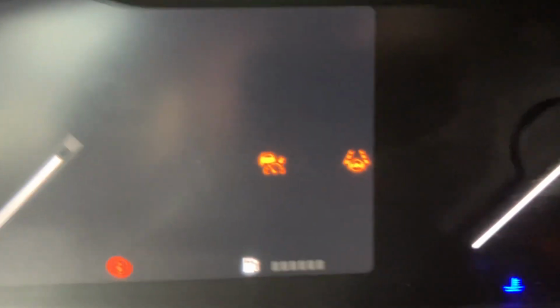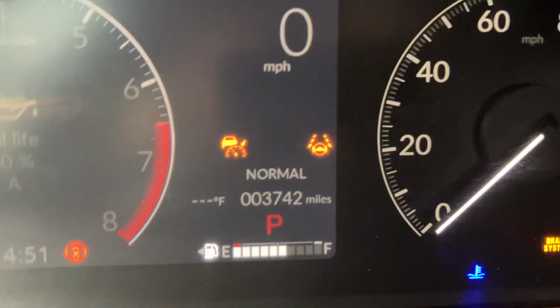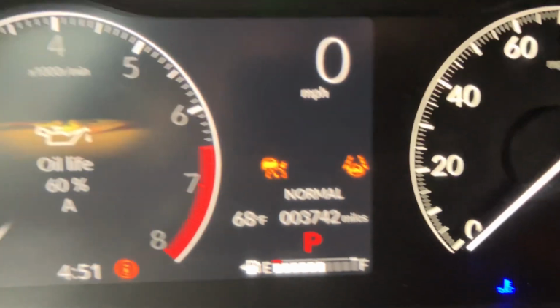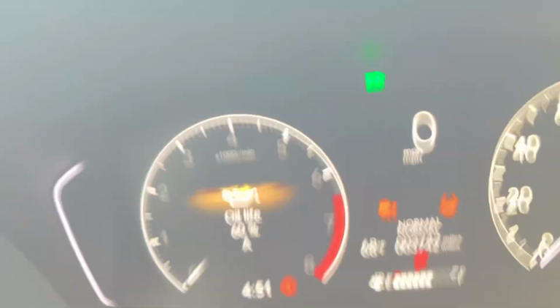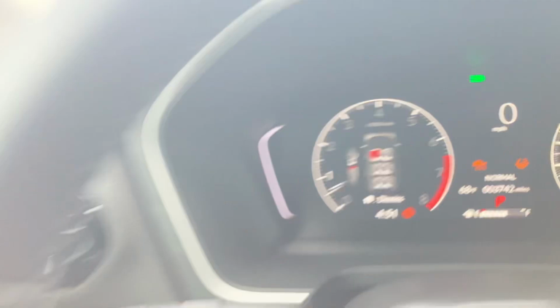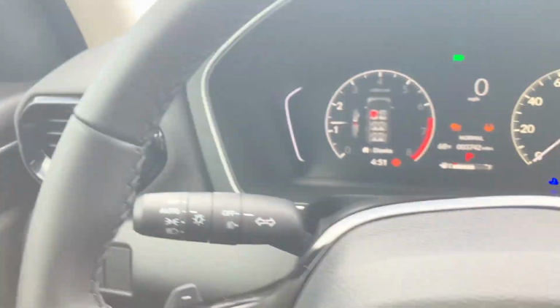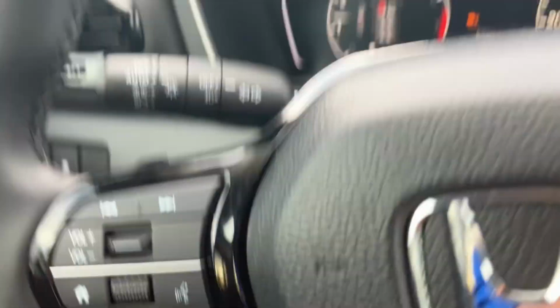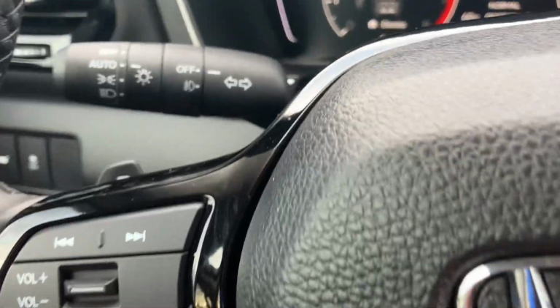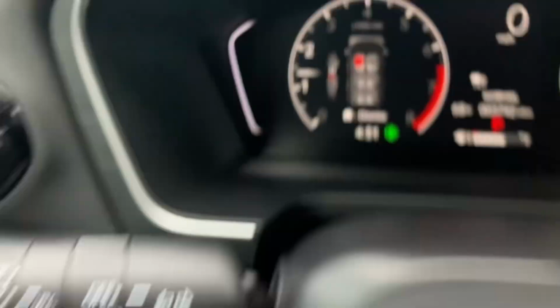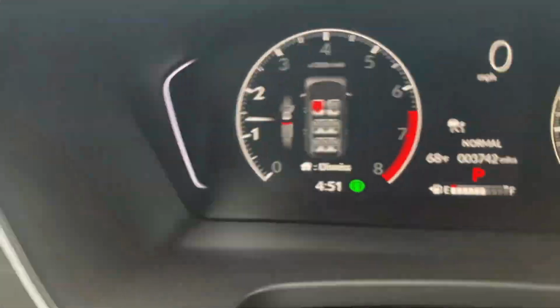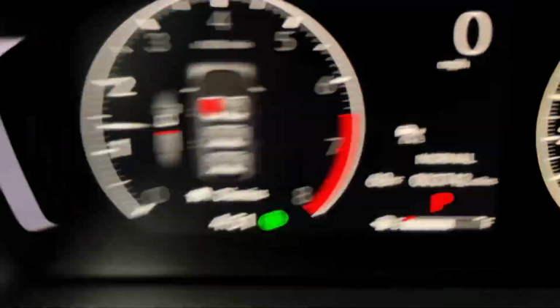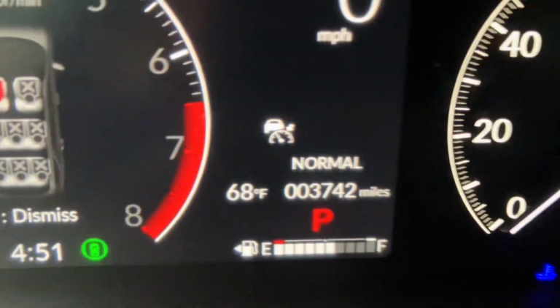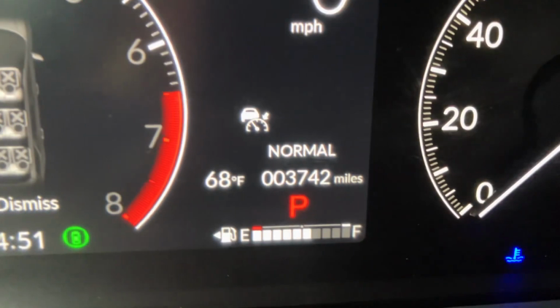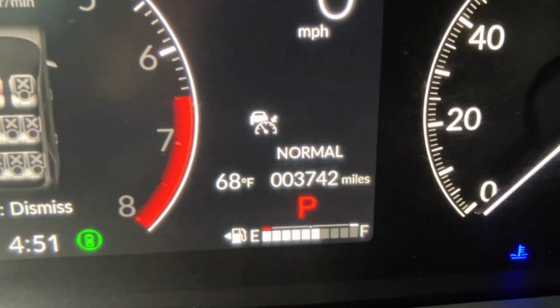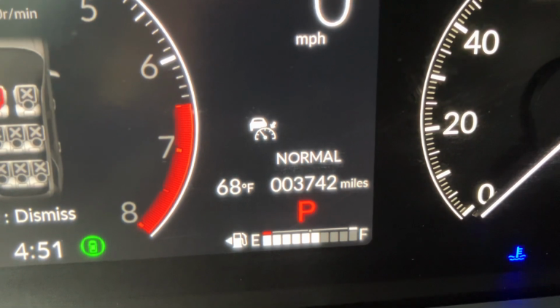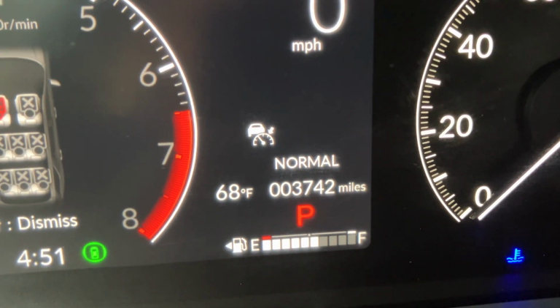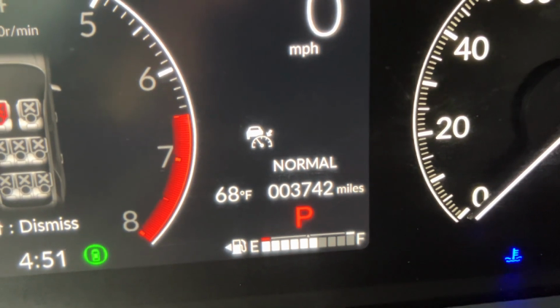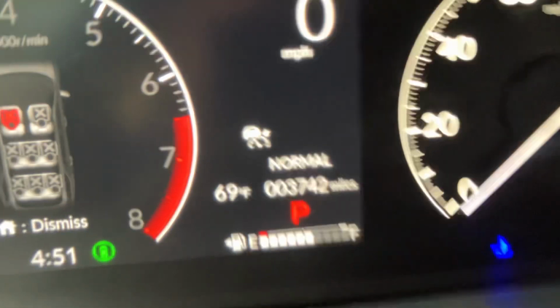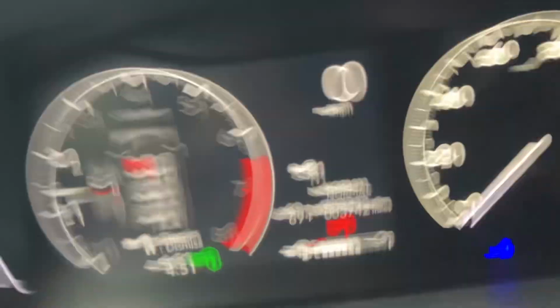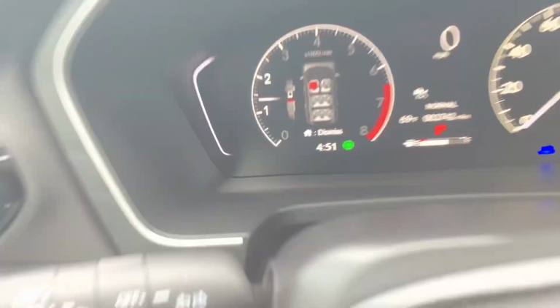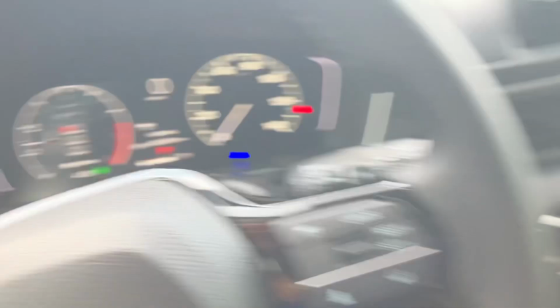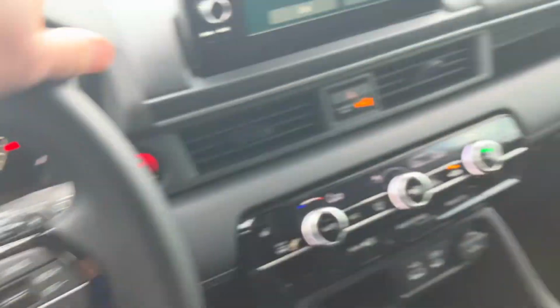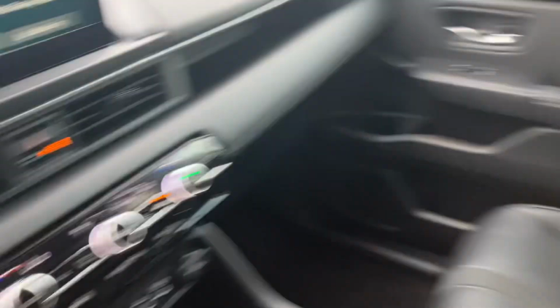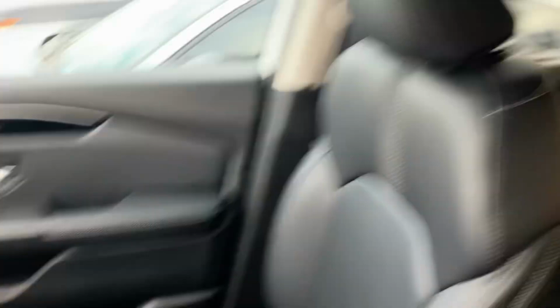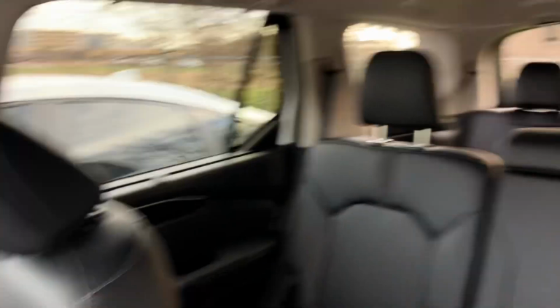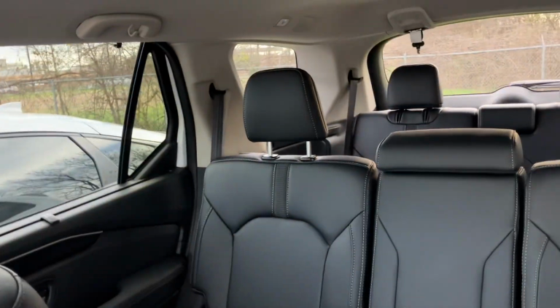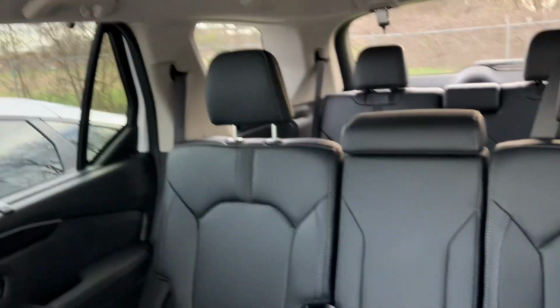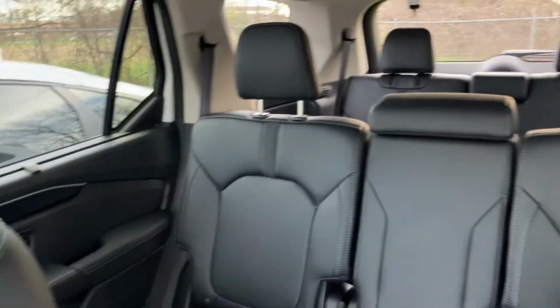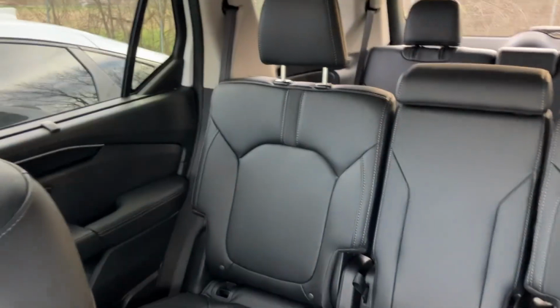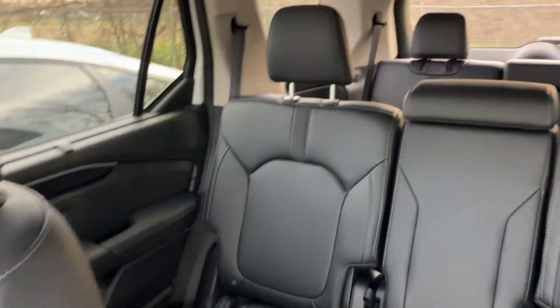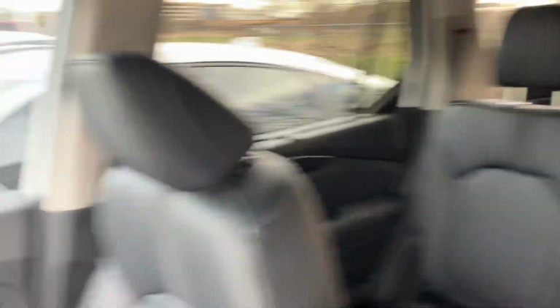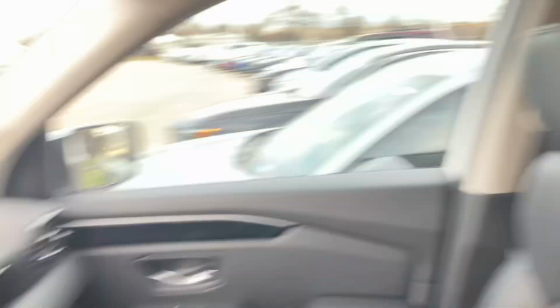I believe this is one of our motor vehicles, so you can rest assured that it has been absolutely very well maintained. It hasn't needed really any maintenance, though, because it's so new.